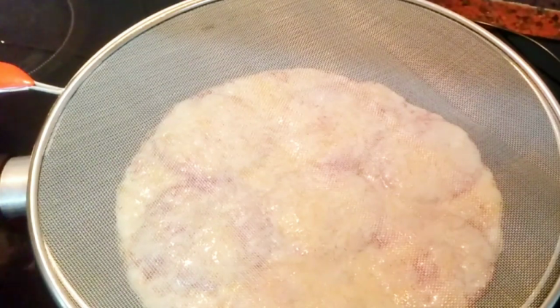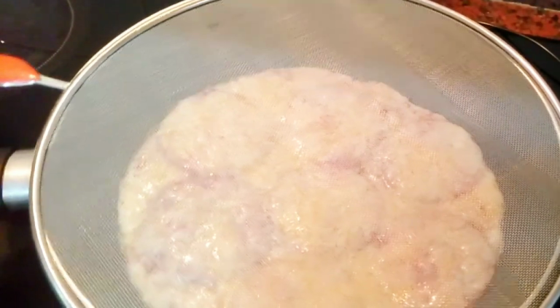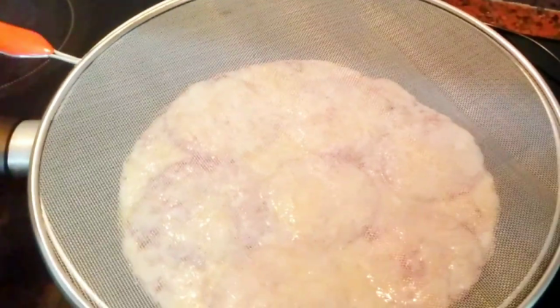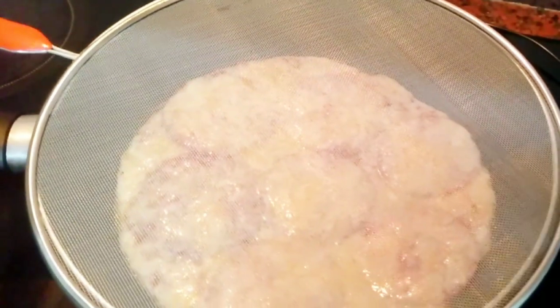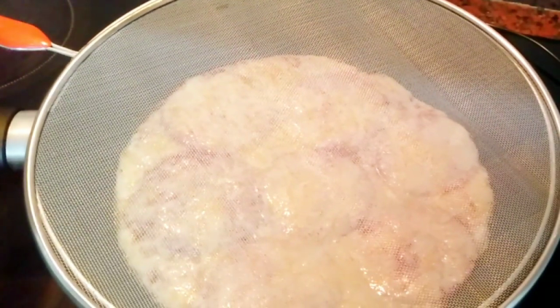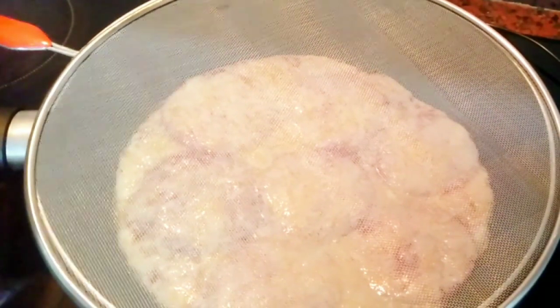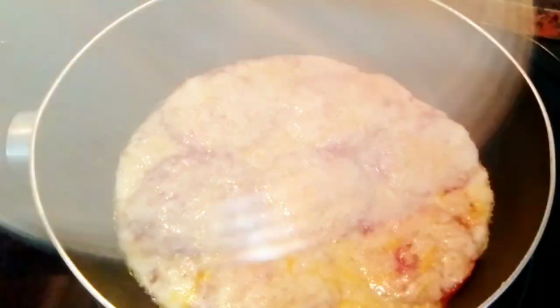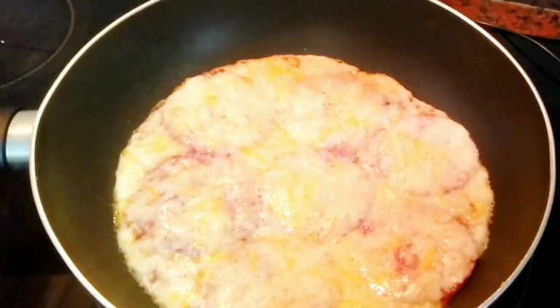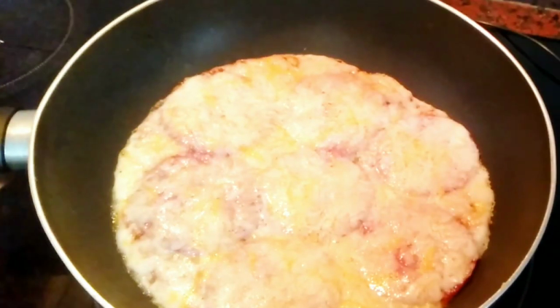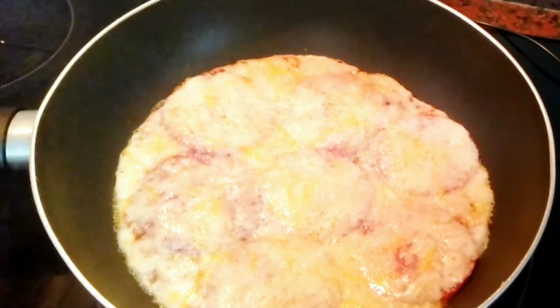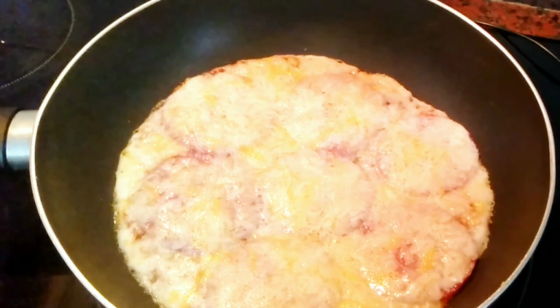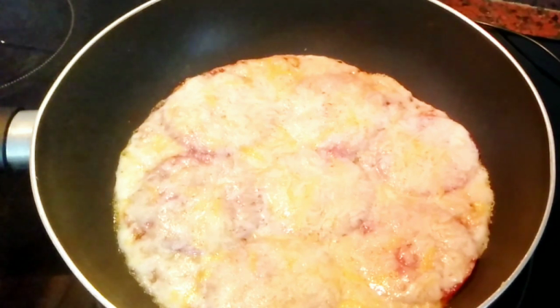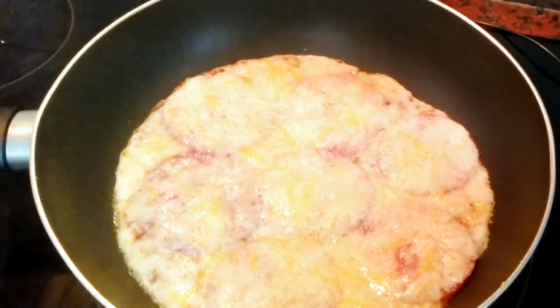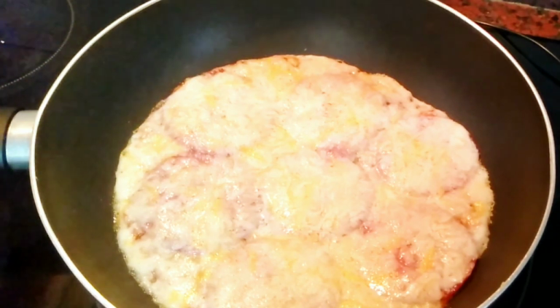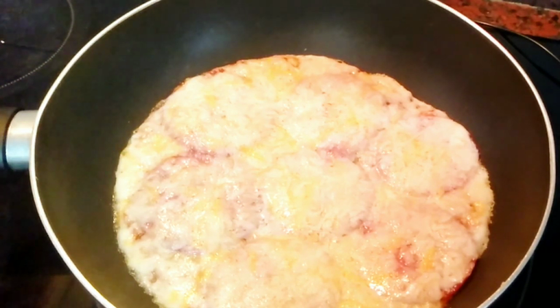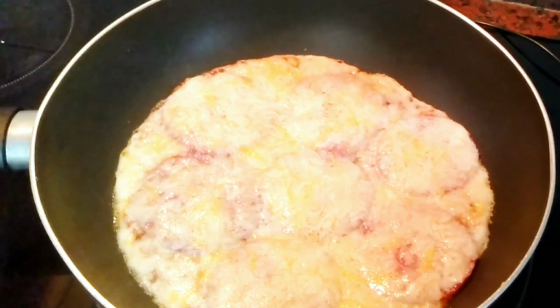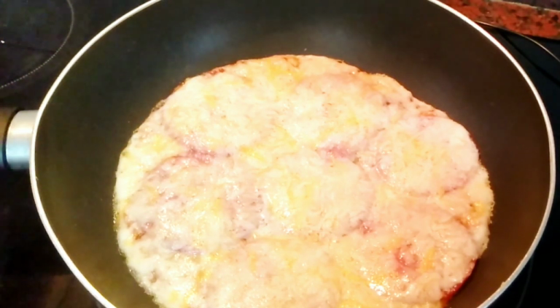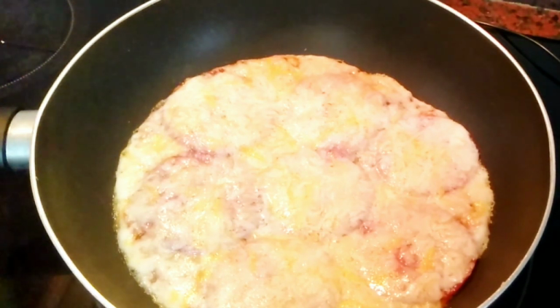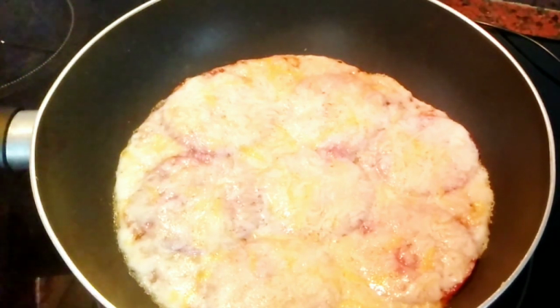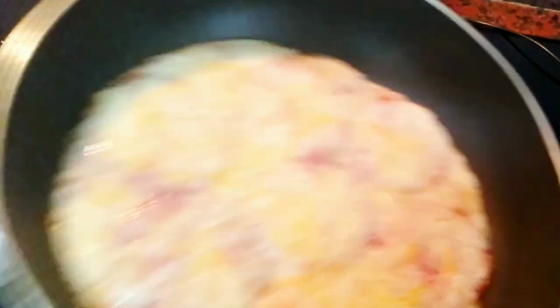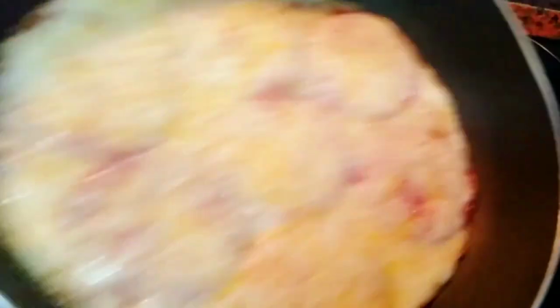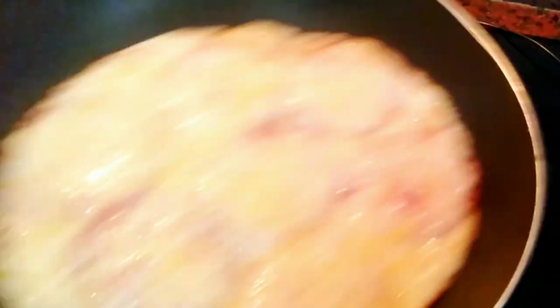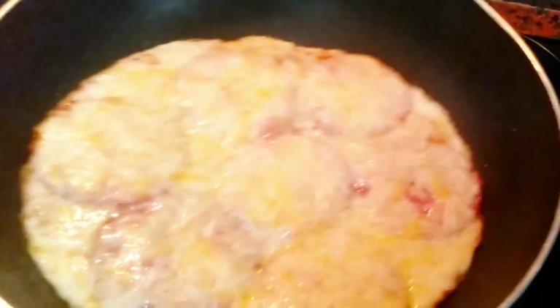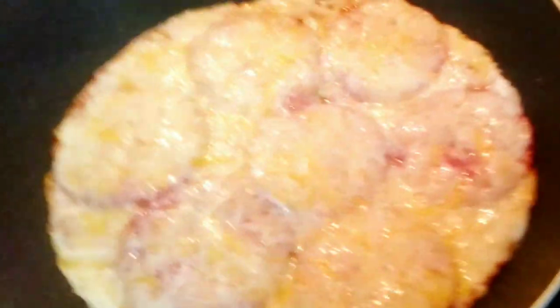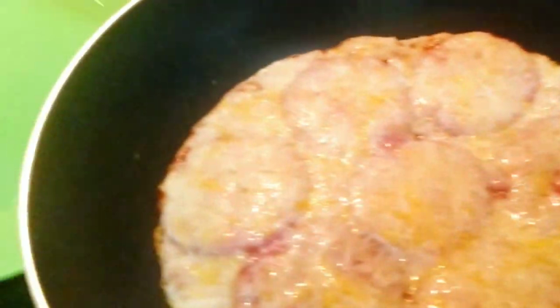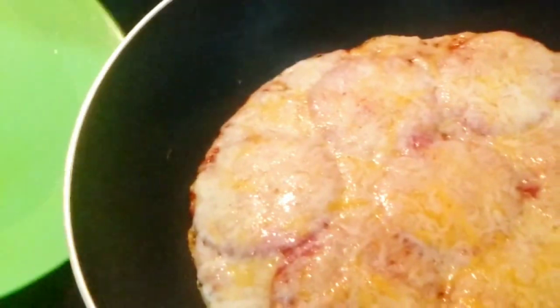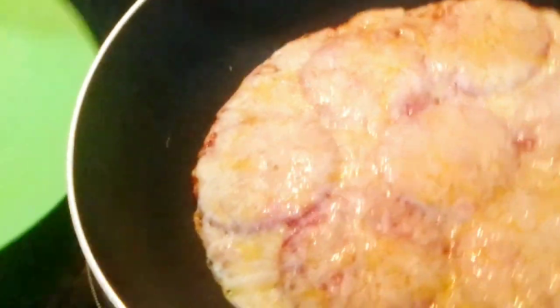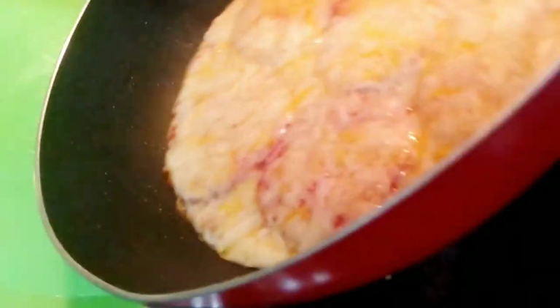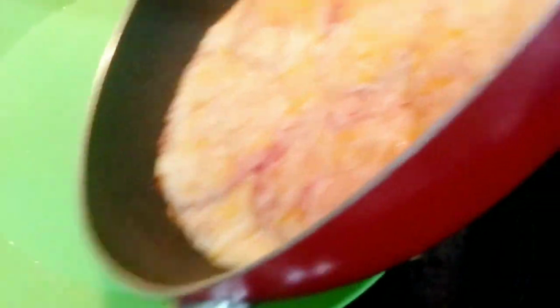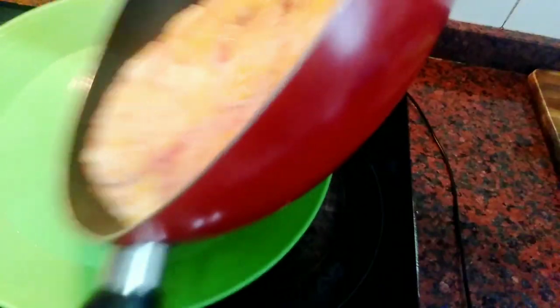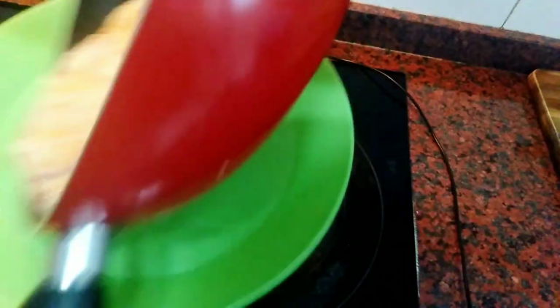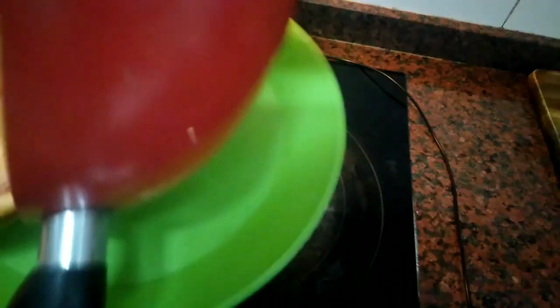Cover it until the cheese melts and dissolves. Then you have your plantain pizza ready to enjoy. Make sure you shake the pan to make sure it is not sticking — like this, it's moving. Go ahead and transfer it onto the tray.